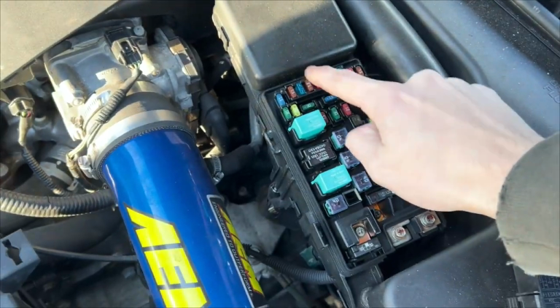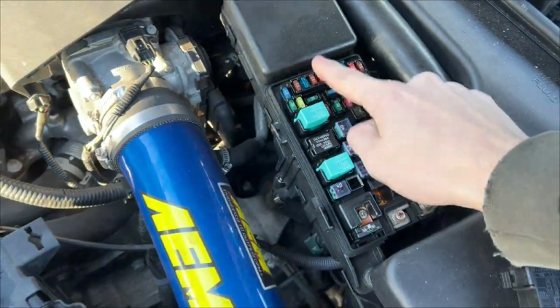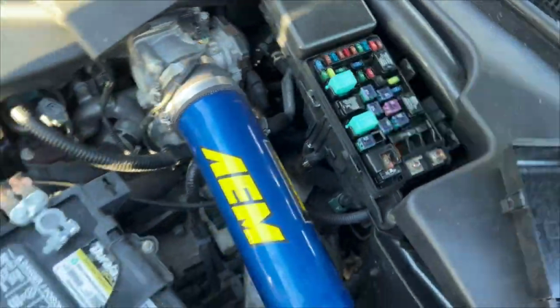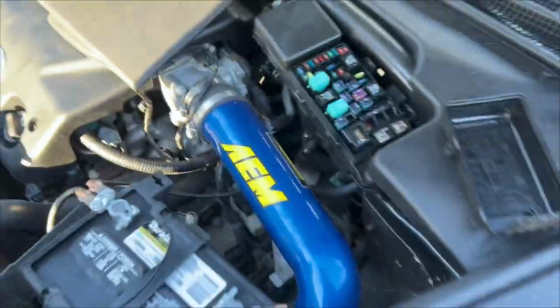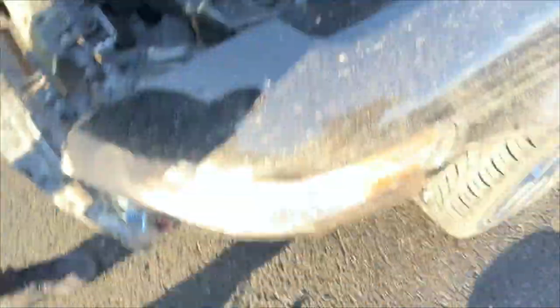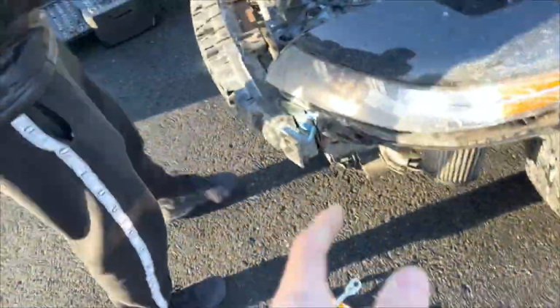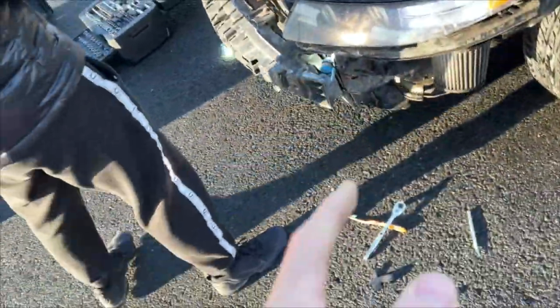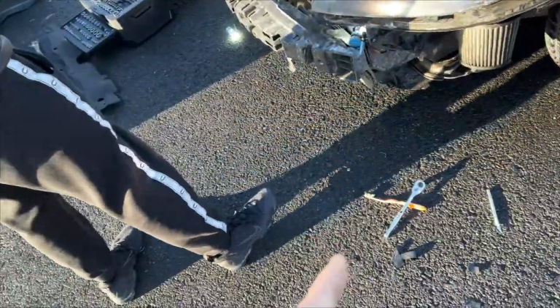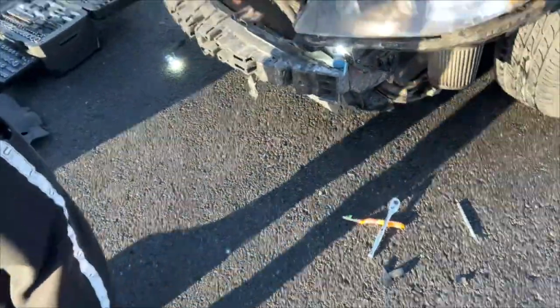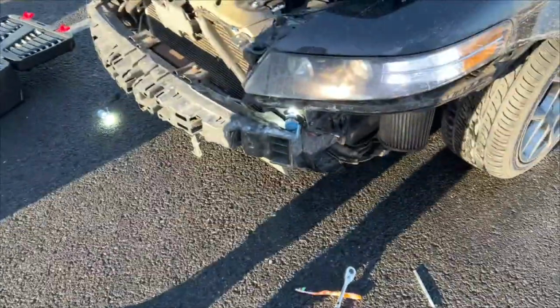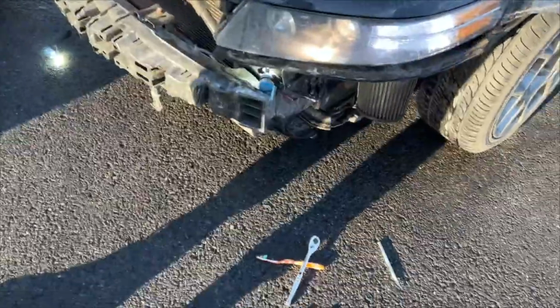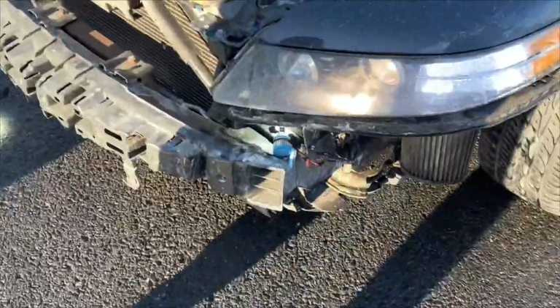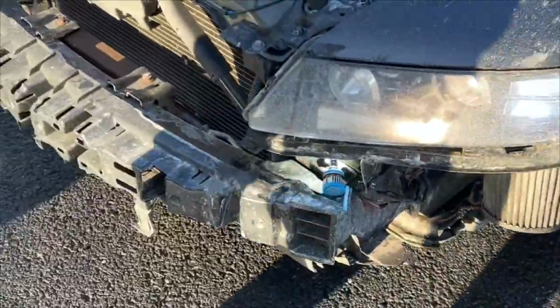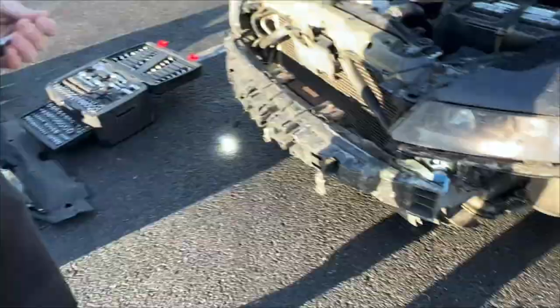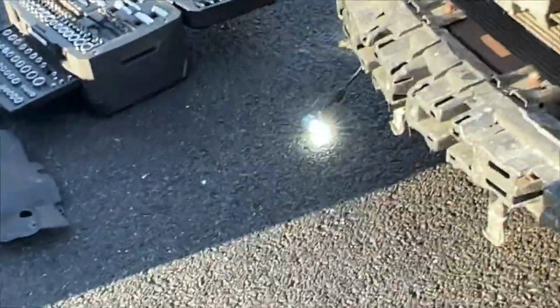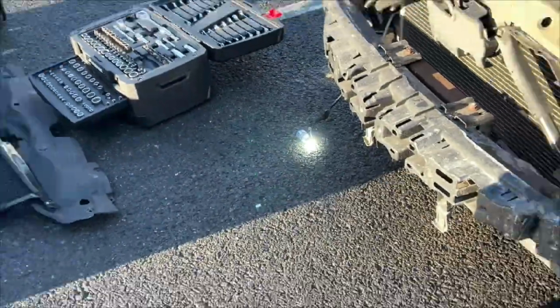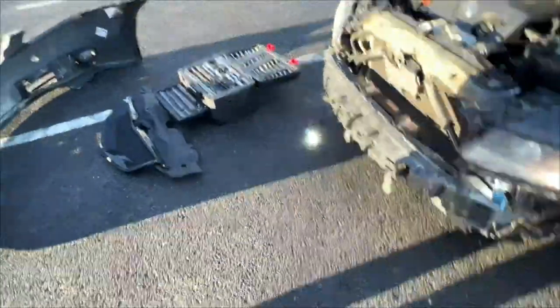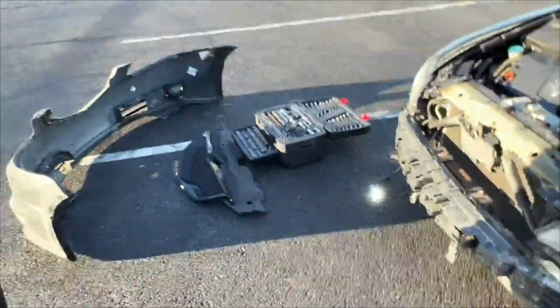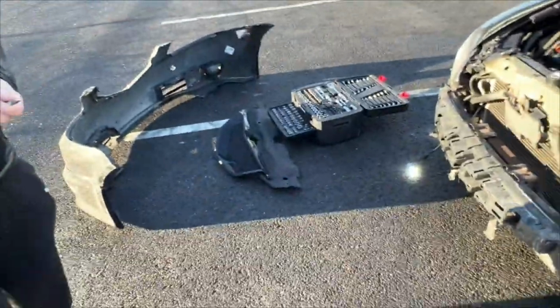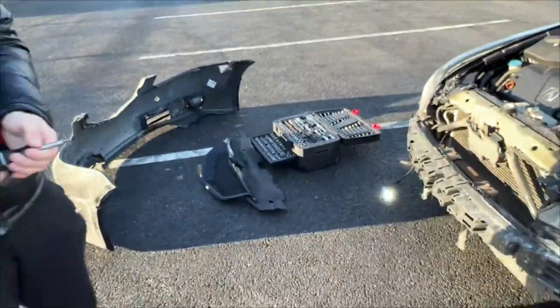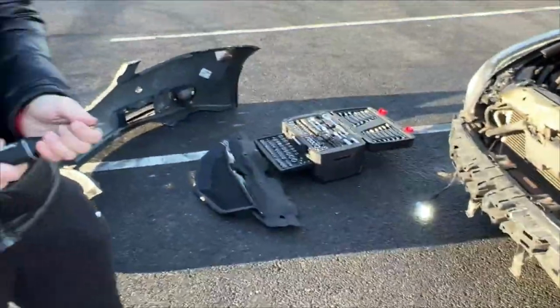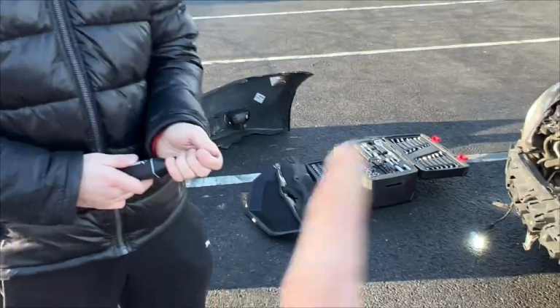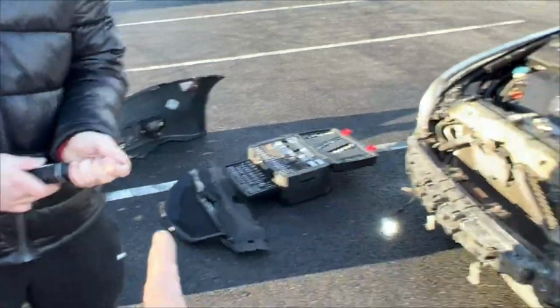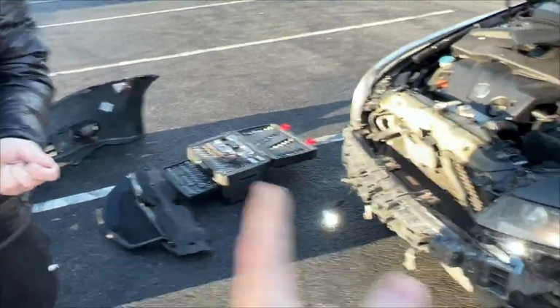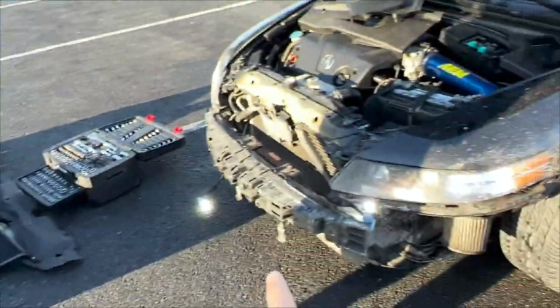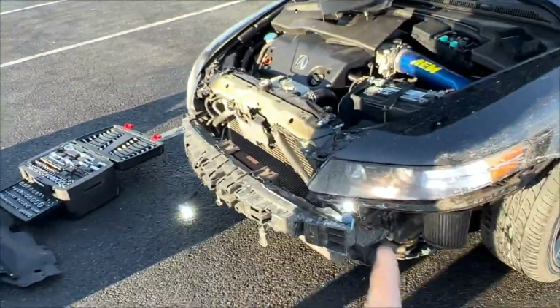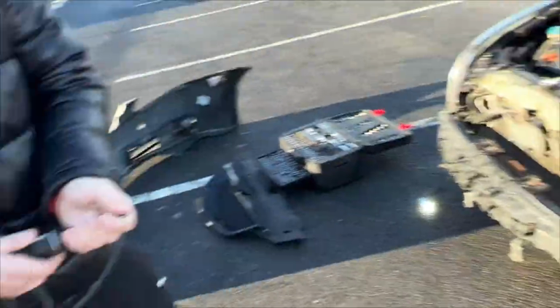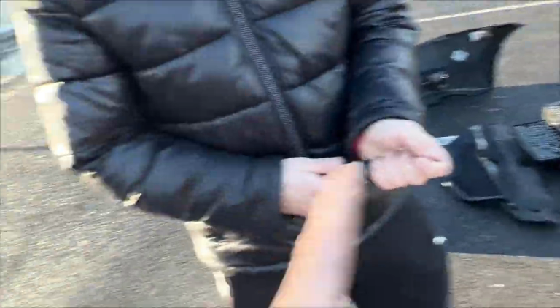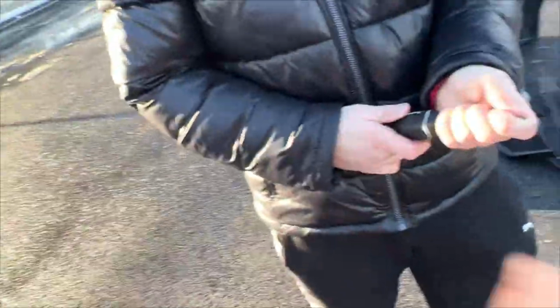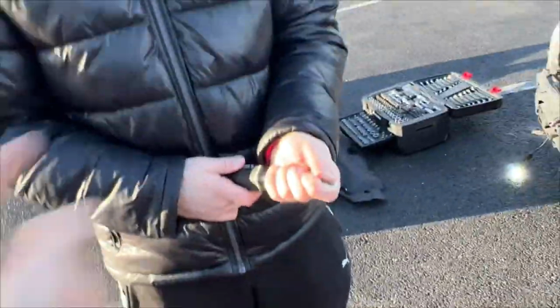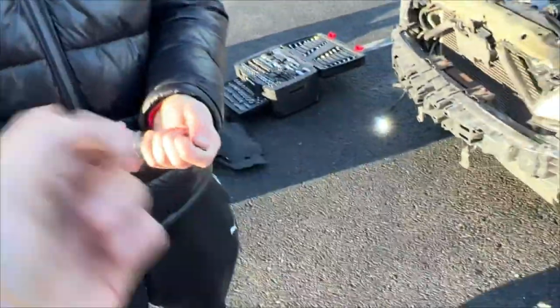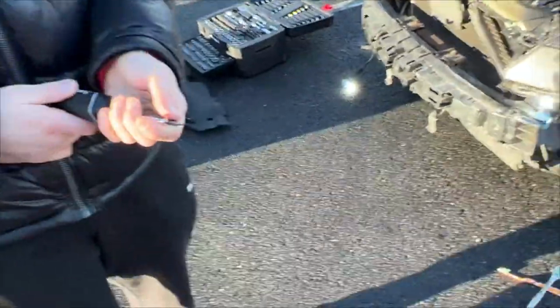But this is for something else. Yeah, it's finally replaced now and they are finally working — both of them. Right now we're going to put the fog lights back in the bumper.